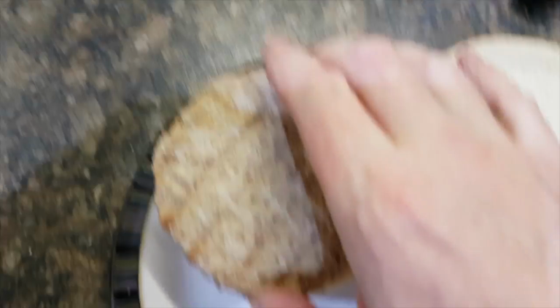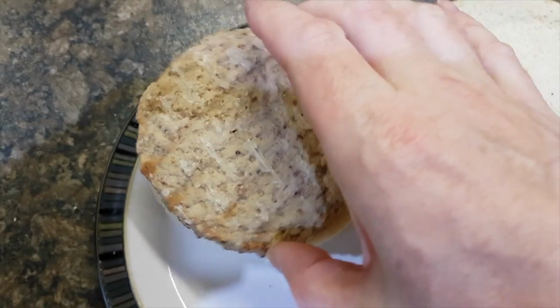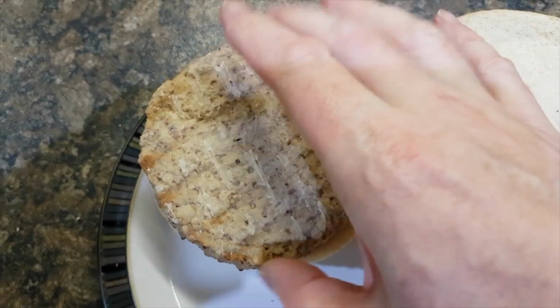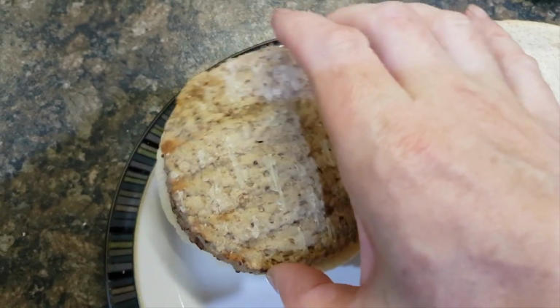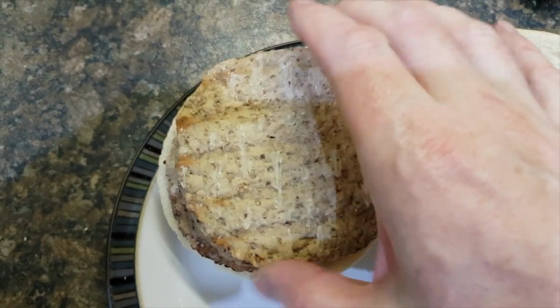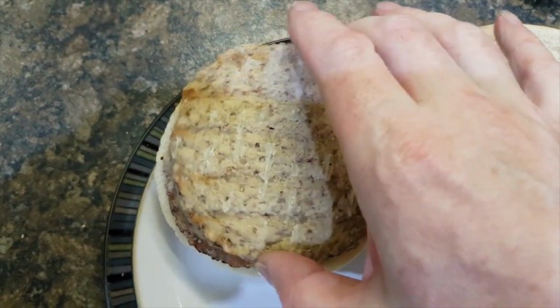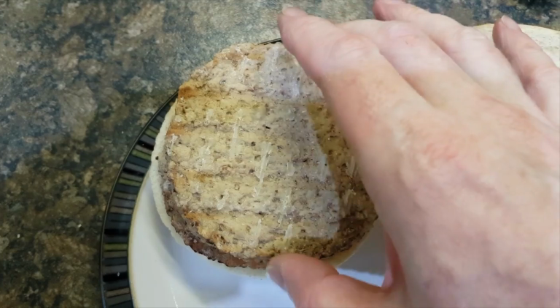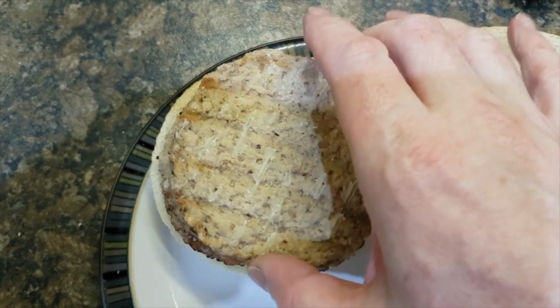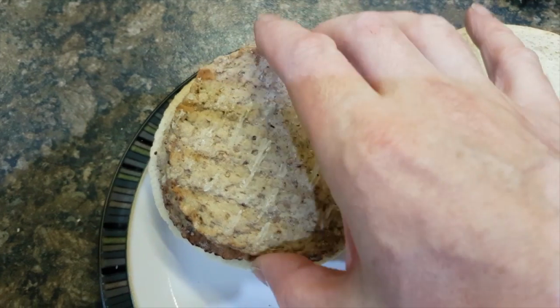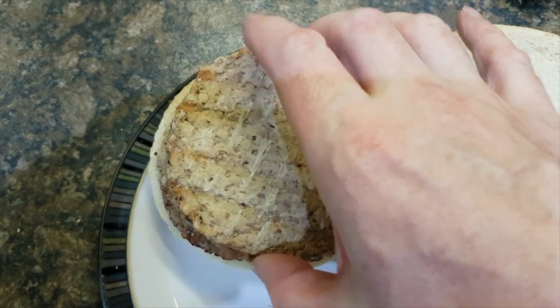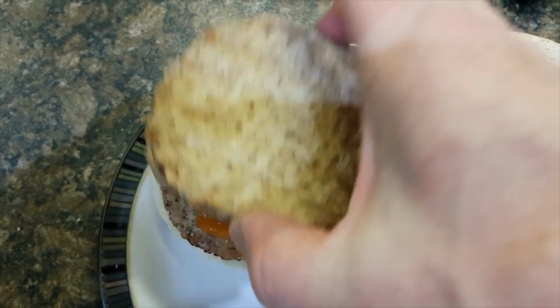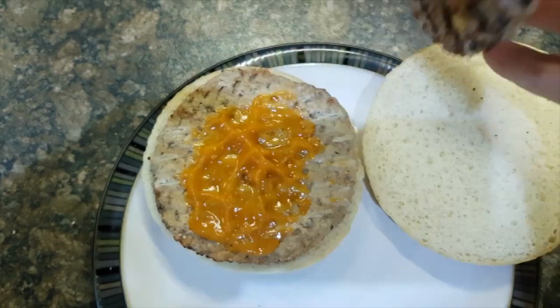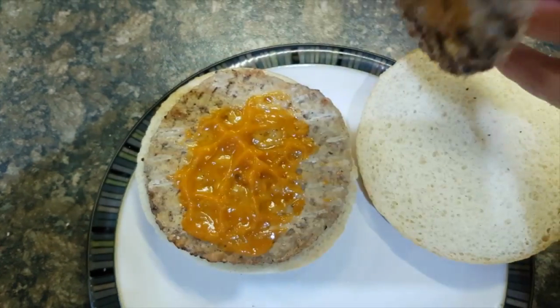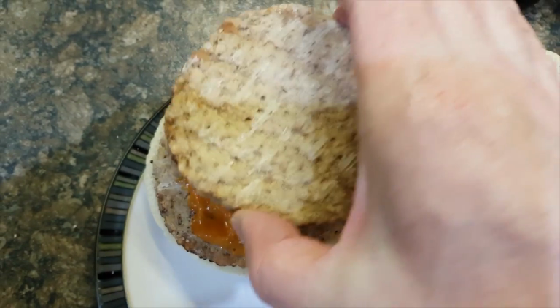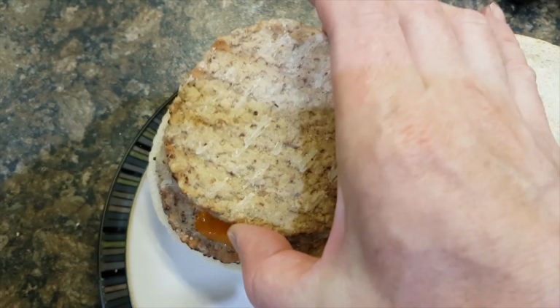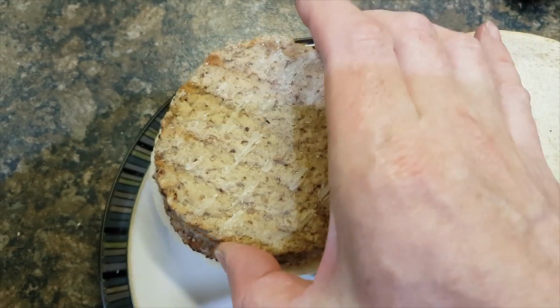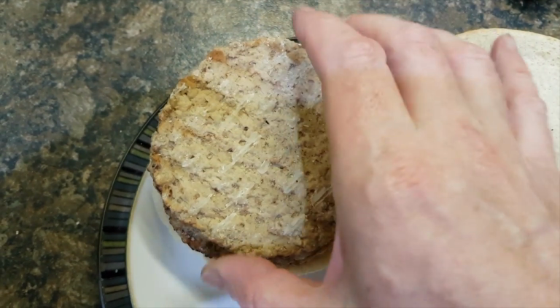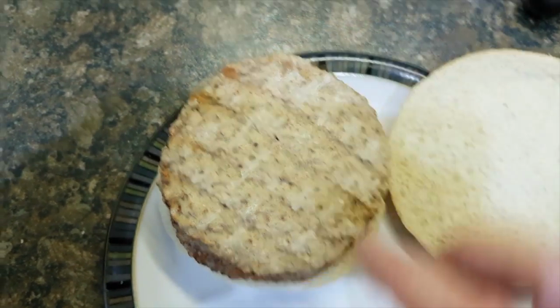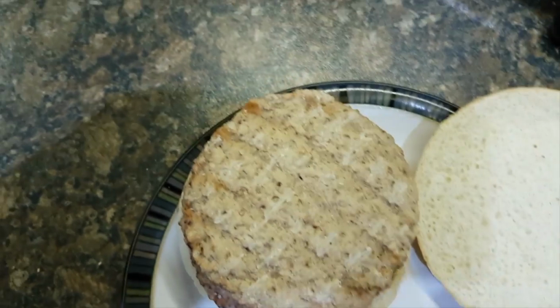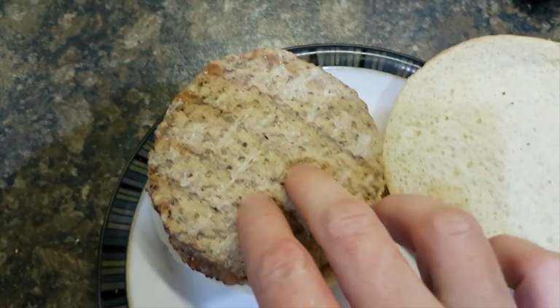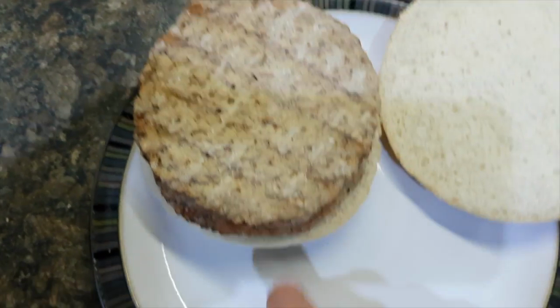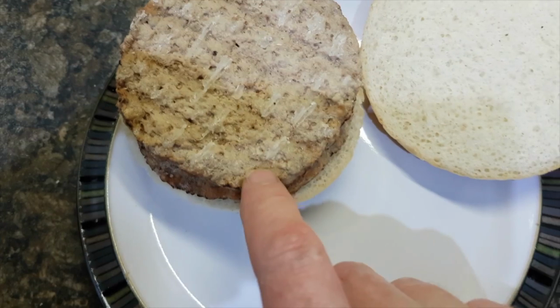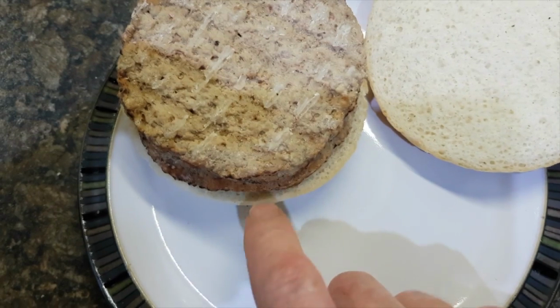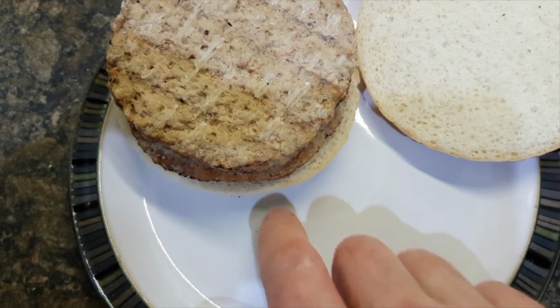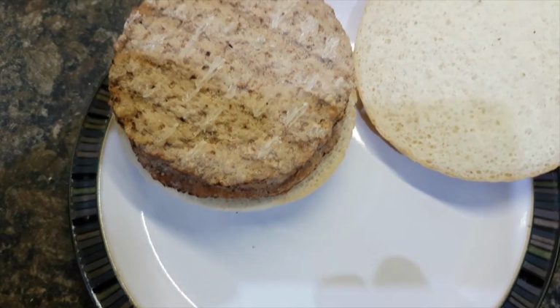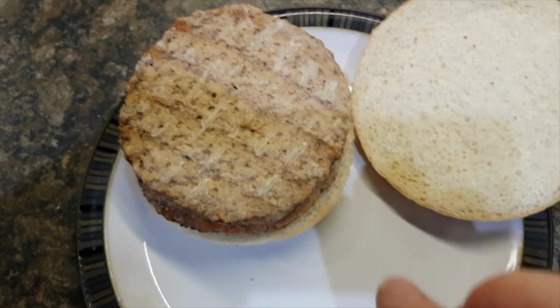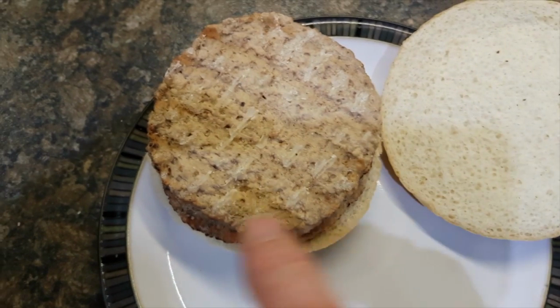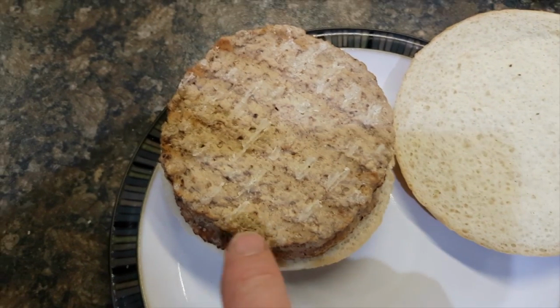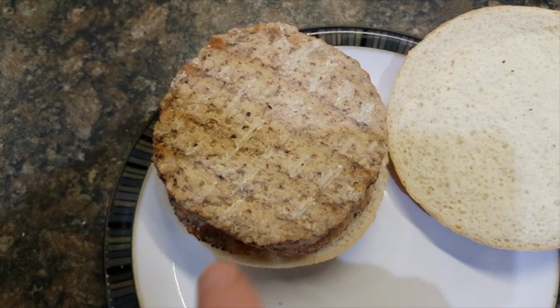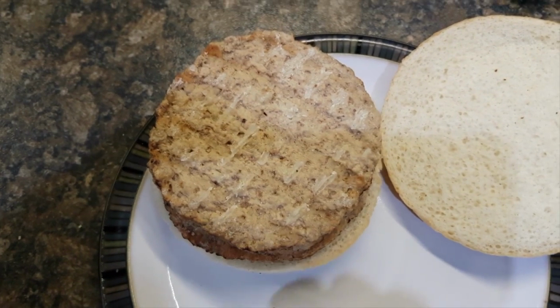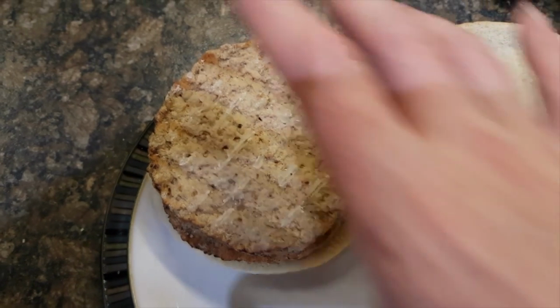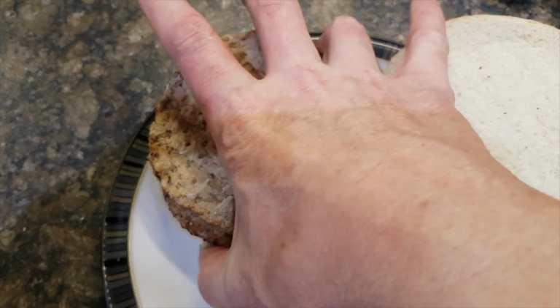Then put the second burger on top and kind of spread the sauce around a bit. What you don't want it to do while it's cooking is to ooze out down the sides, because it's like napalm basically.